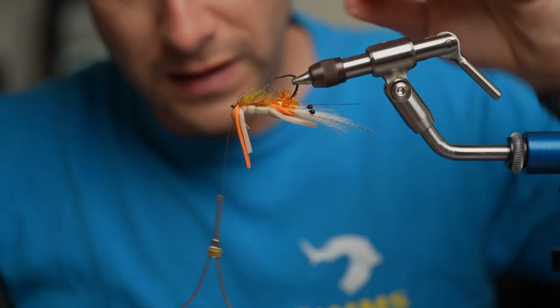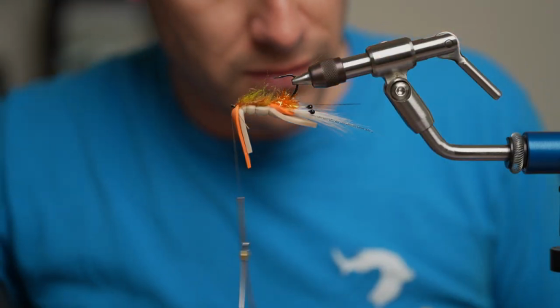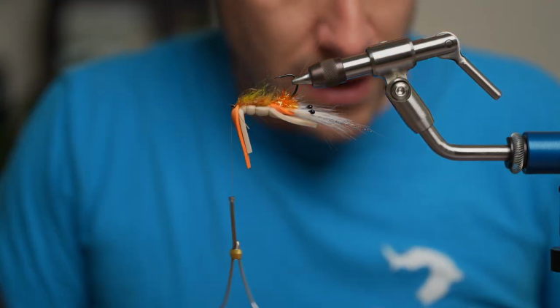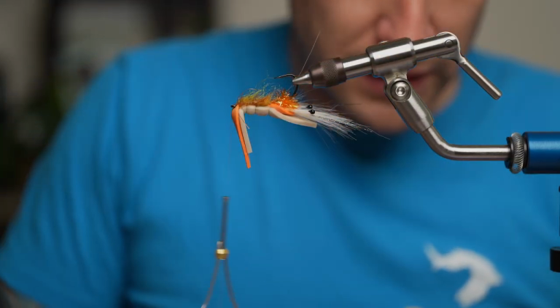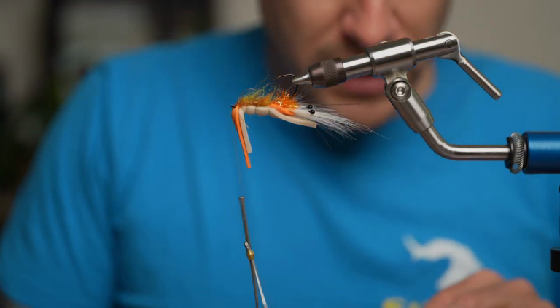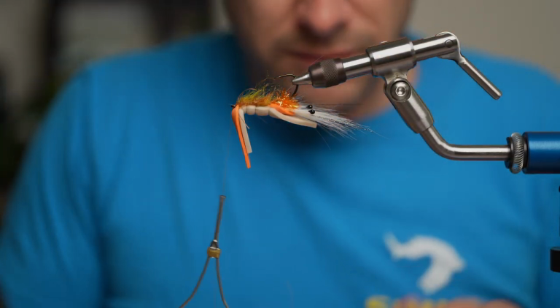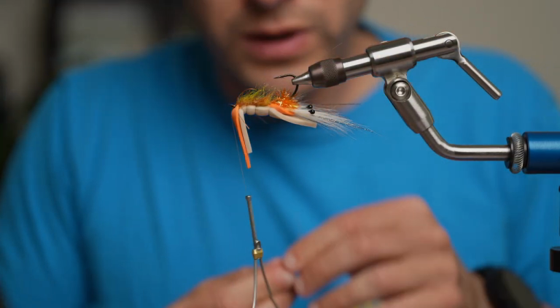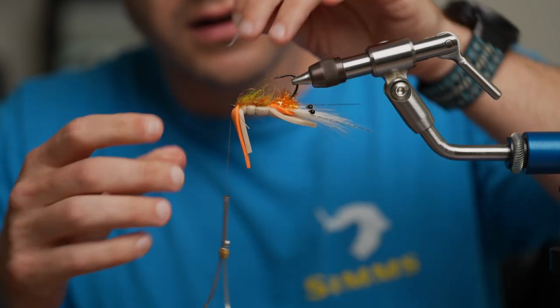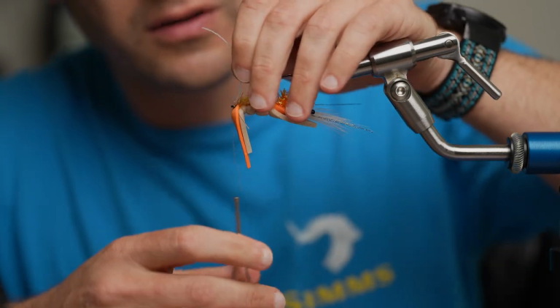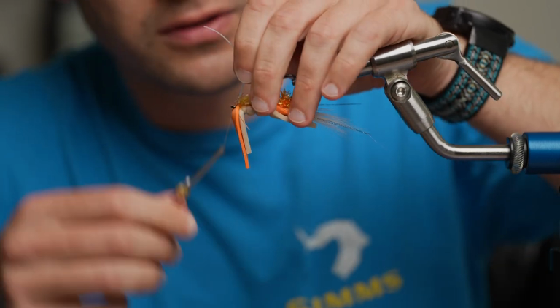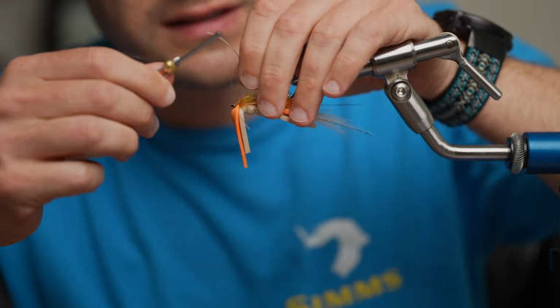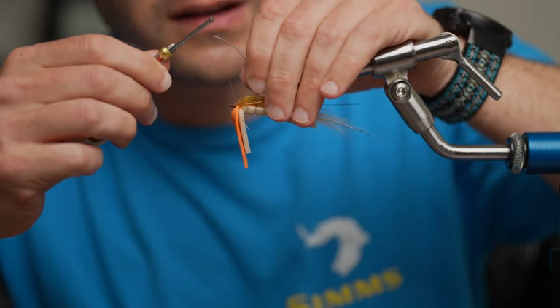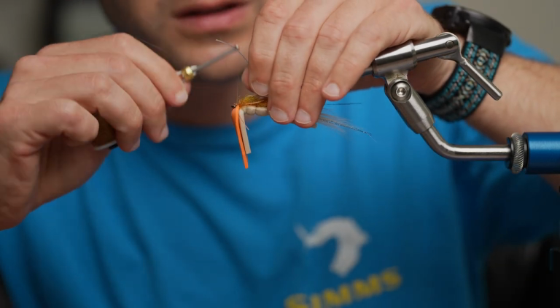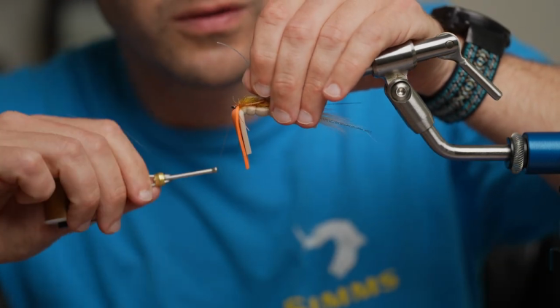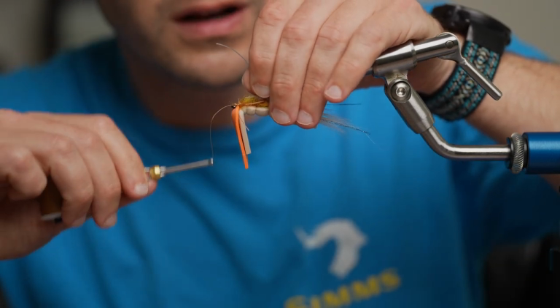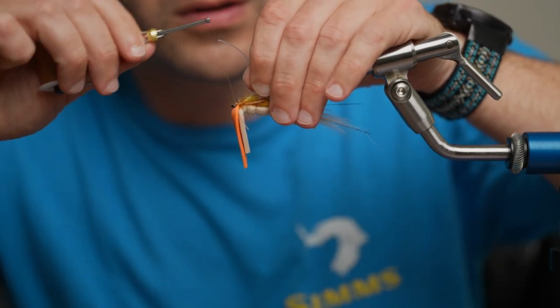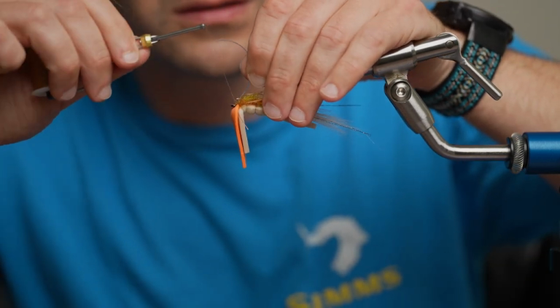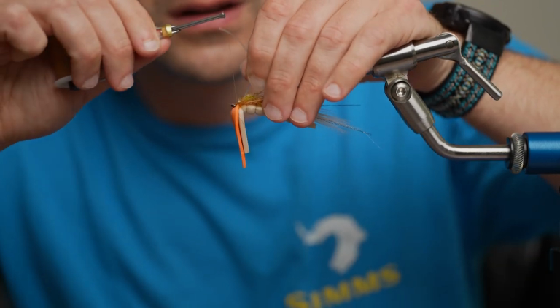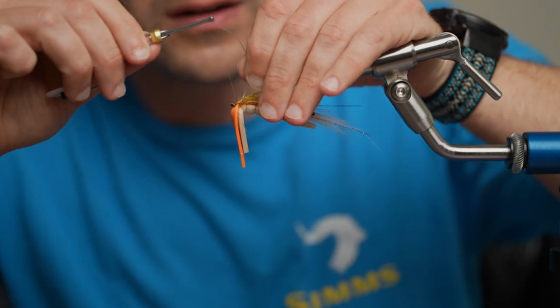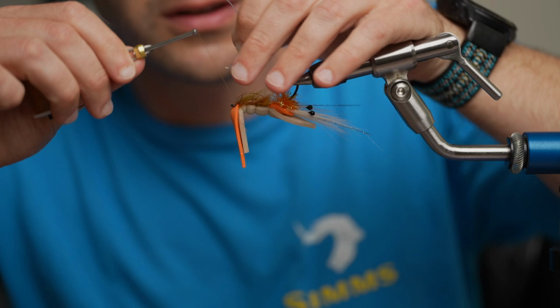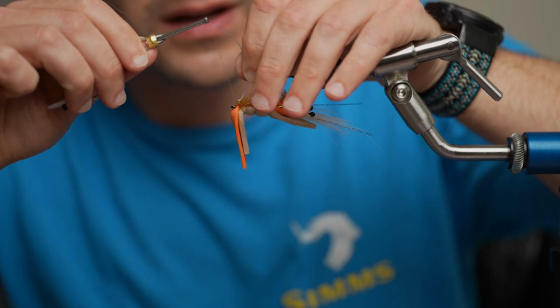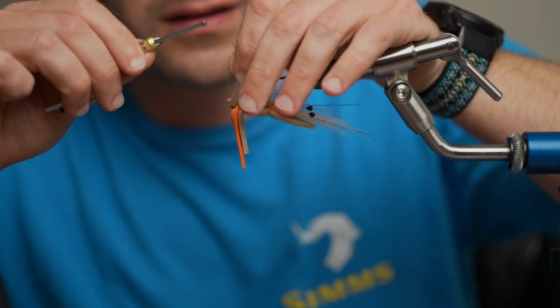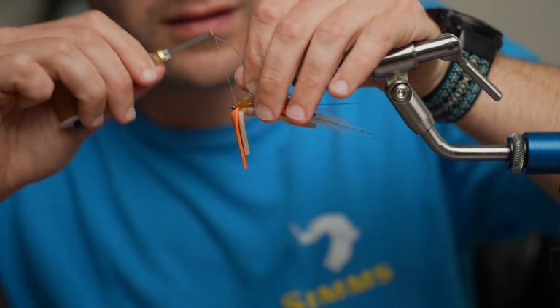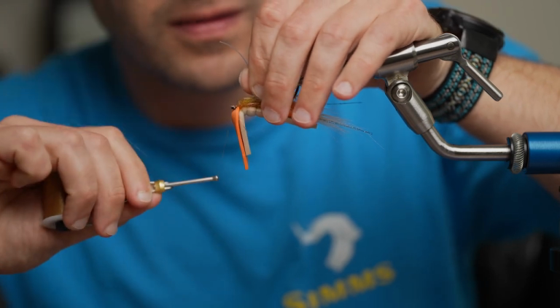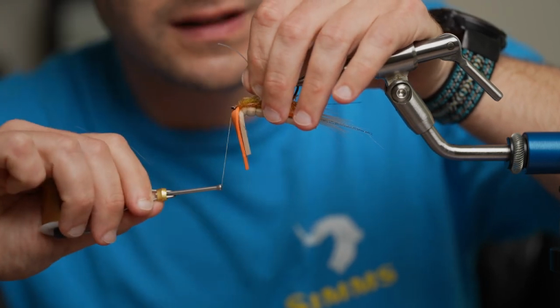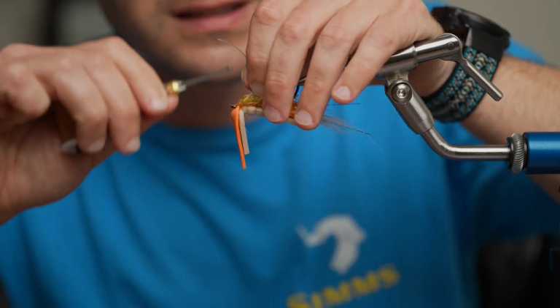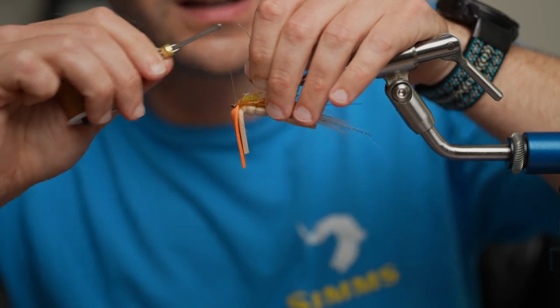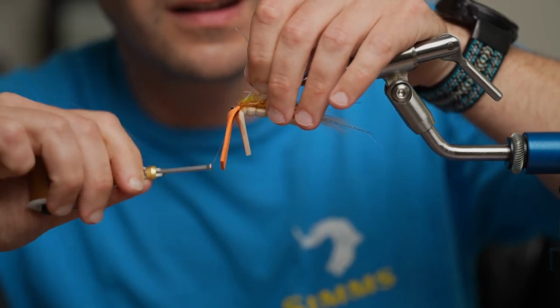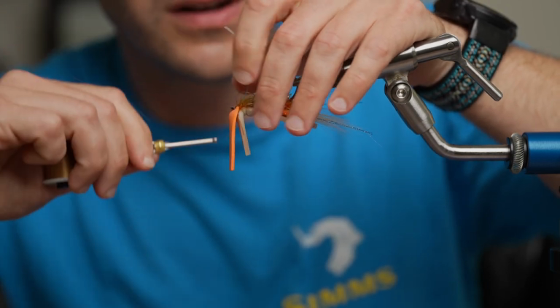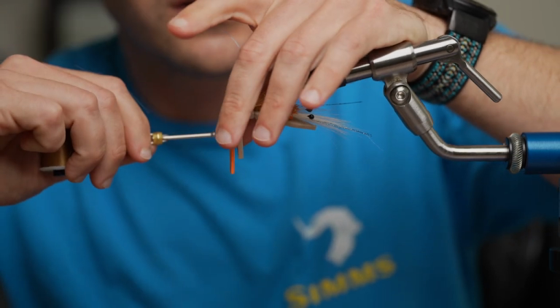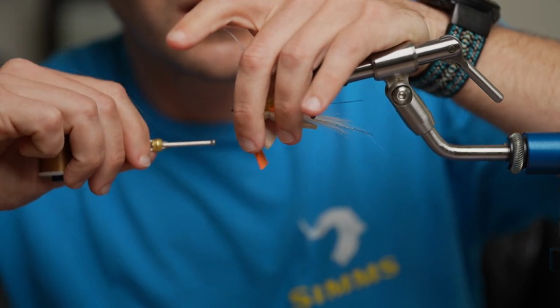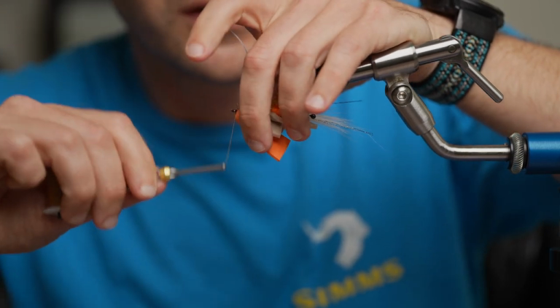Now I'll end up tying in my weed guard. You don't have to, like I said — if you want to, go for it, if you don't, you don't have to. But it's nice if you need it, and if you don't need it you can just cut it when you're fishing.